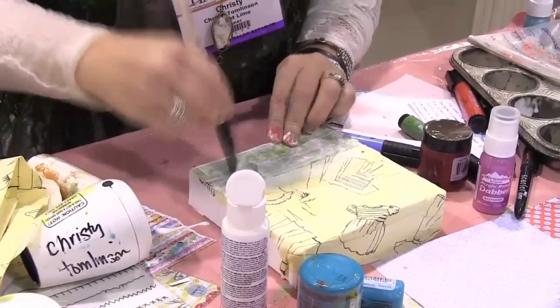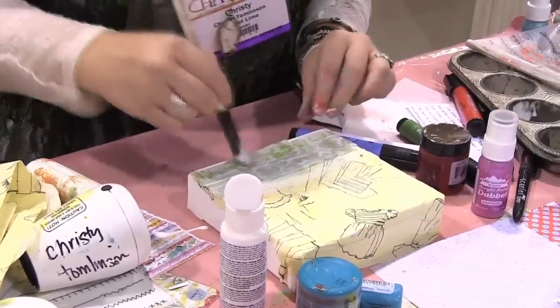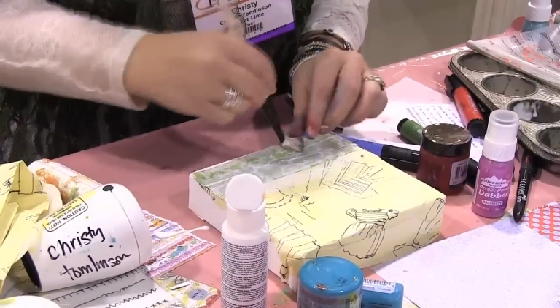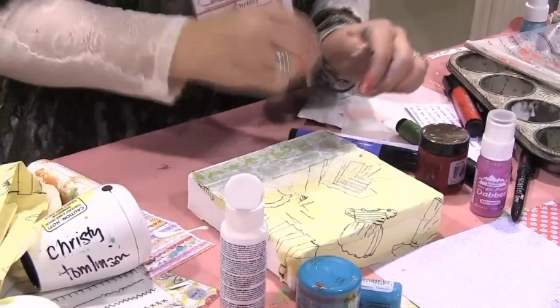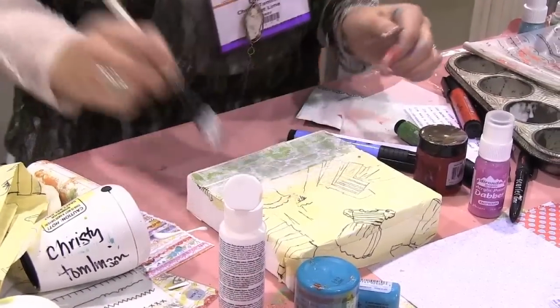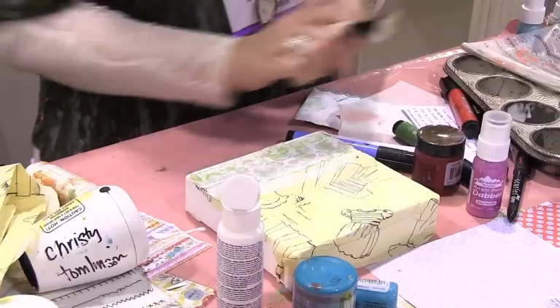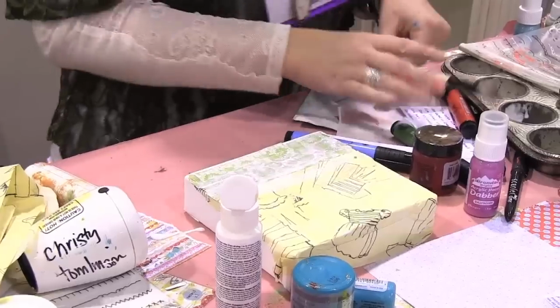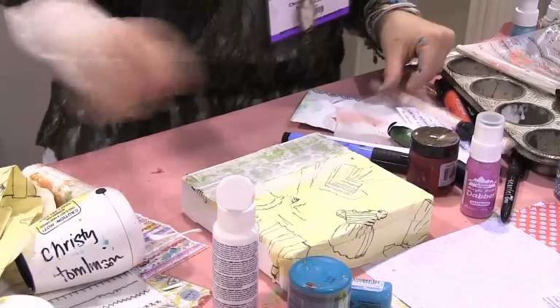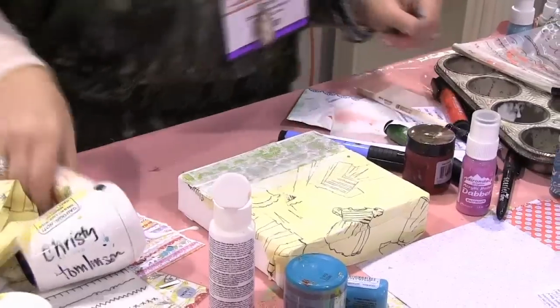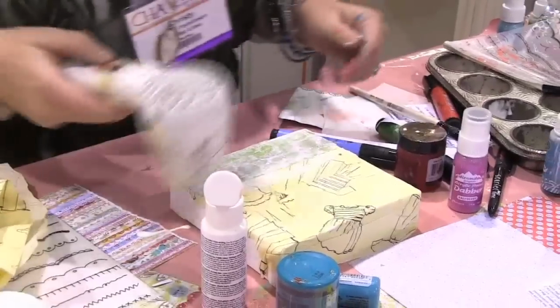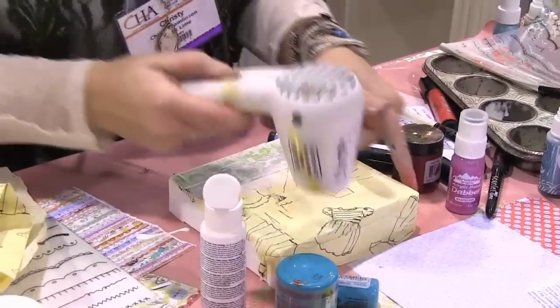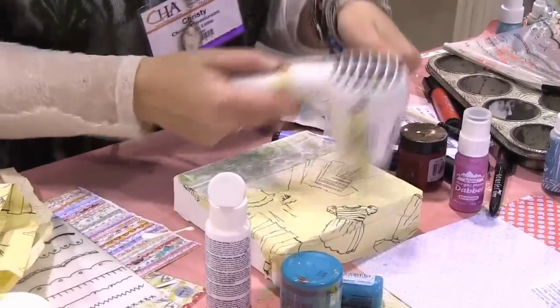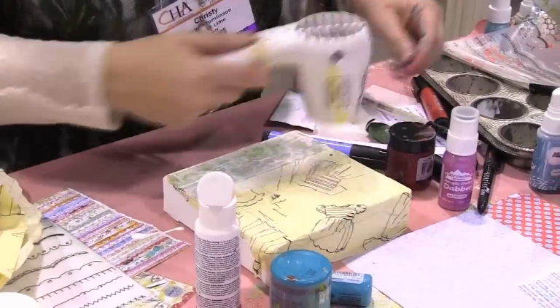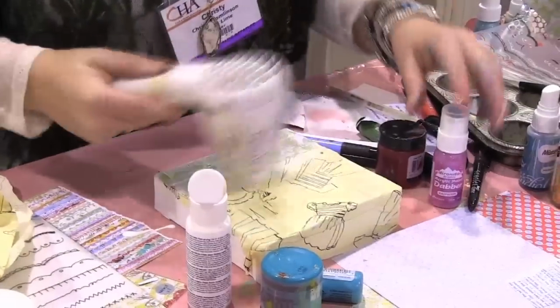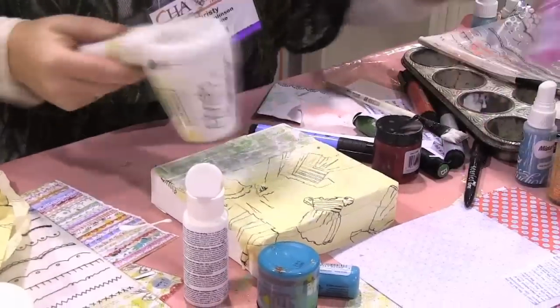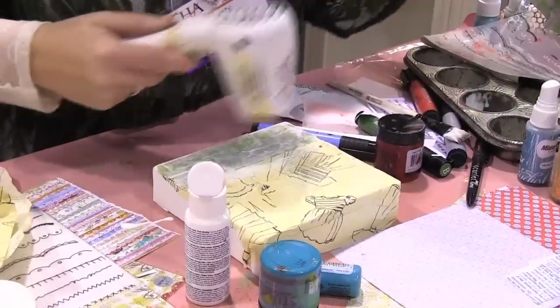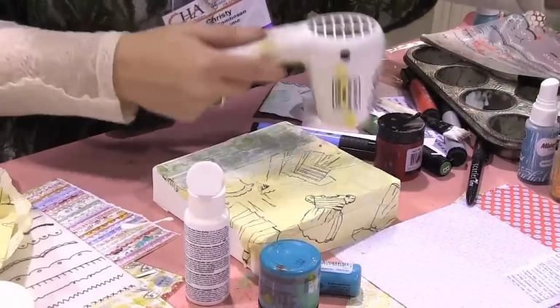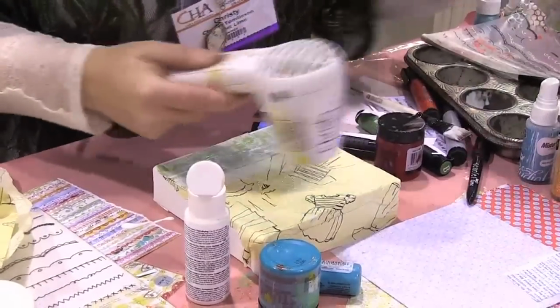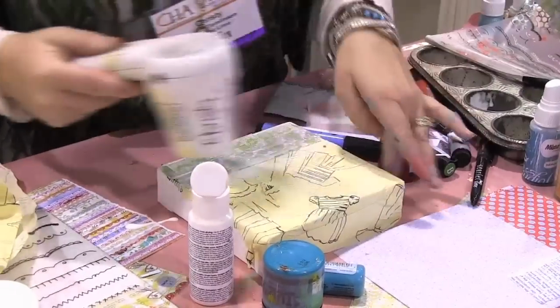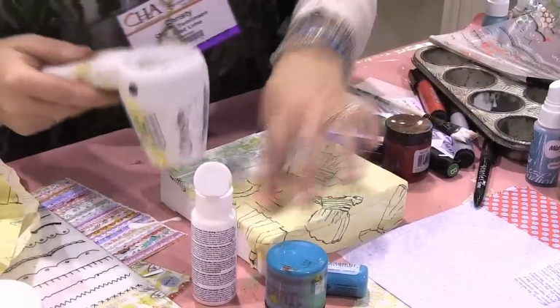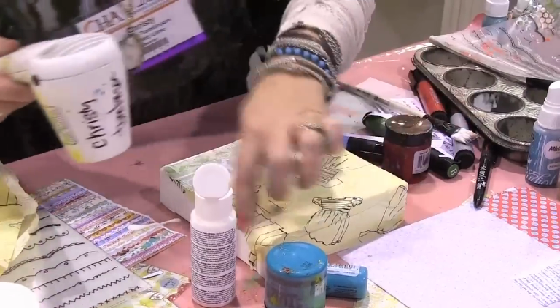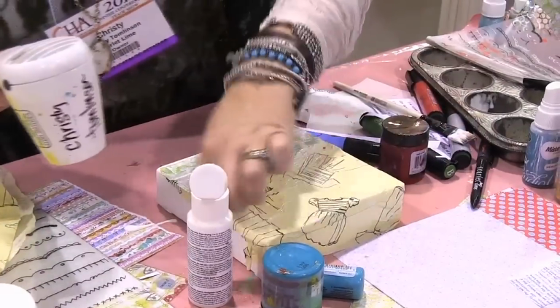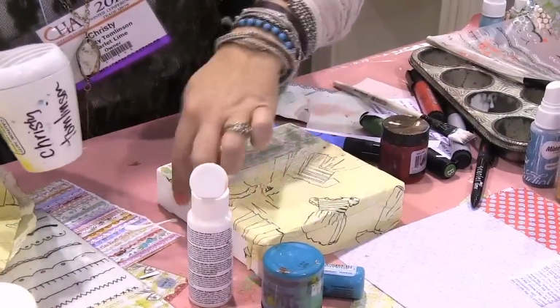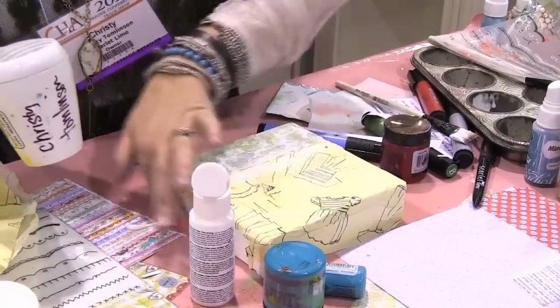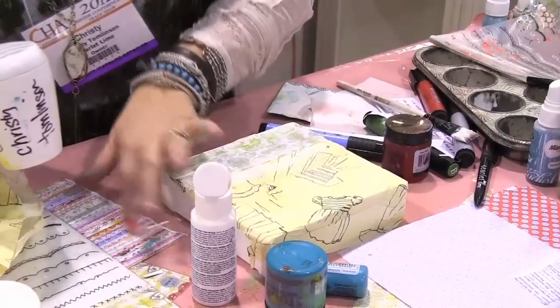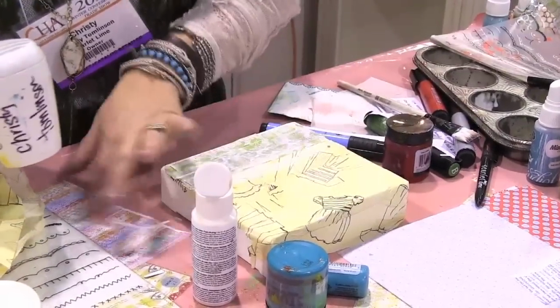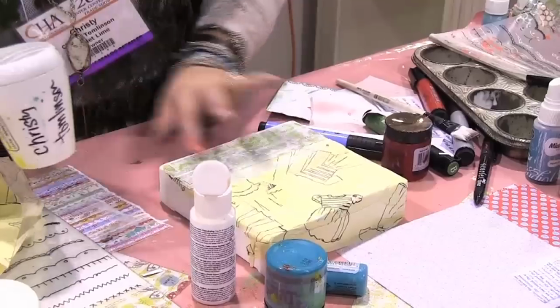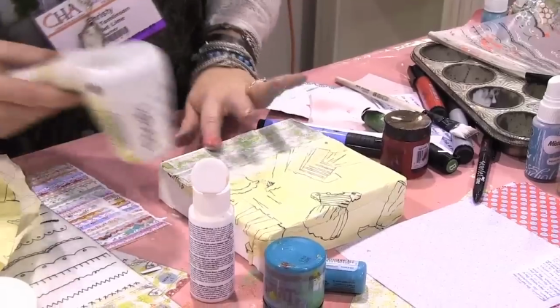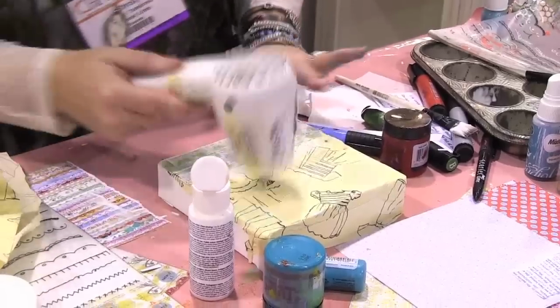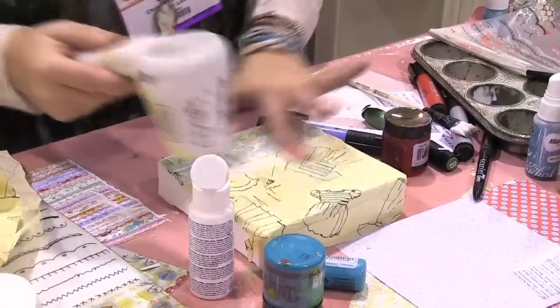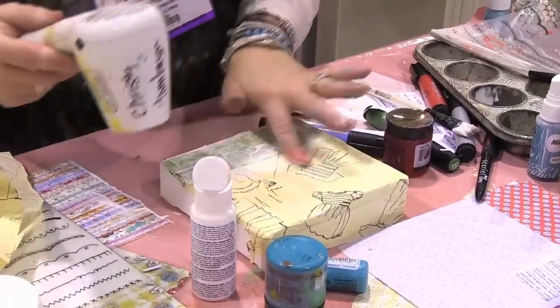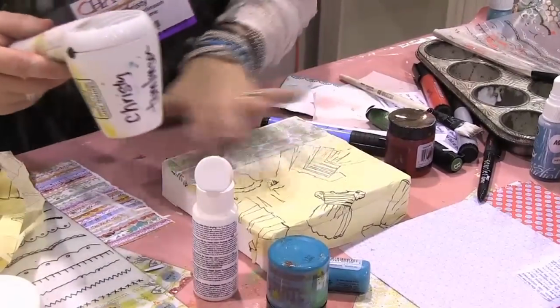So now I've just created a grass. We're going to dry this, and then we're going to put these on the green.